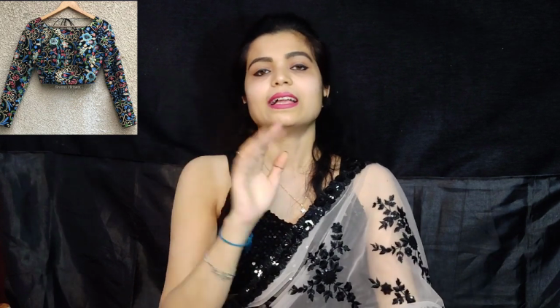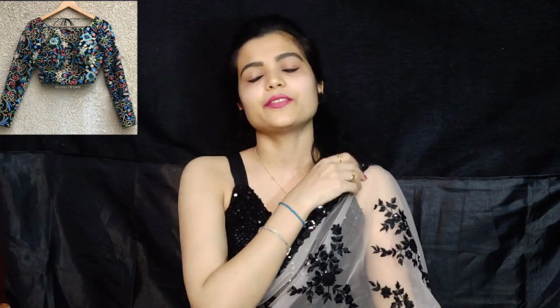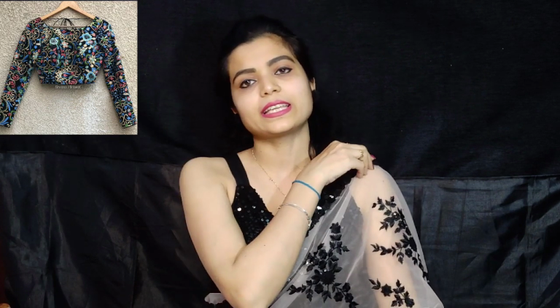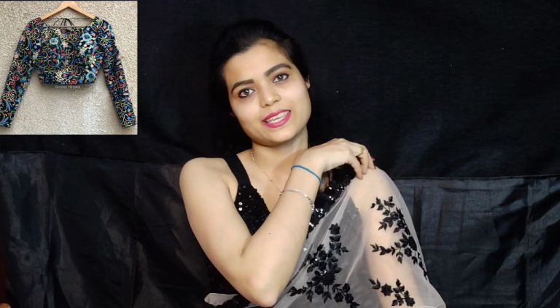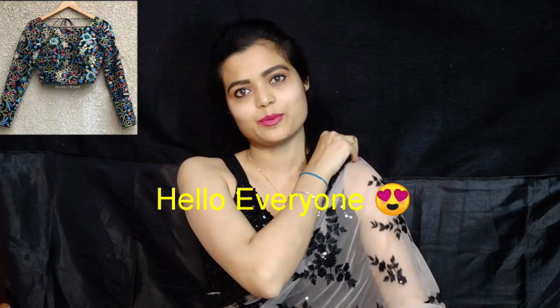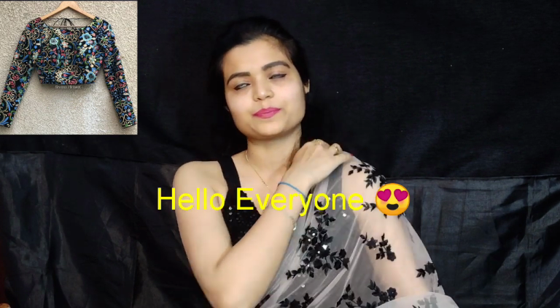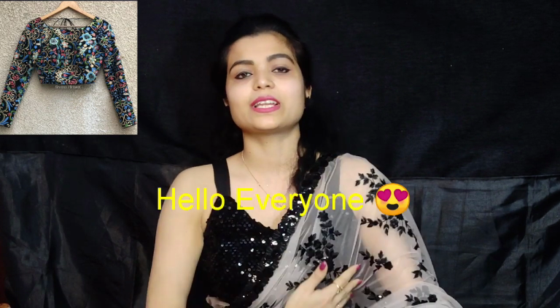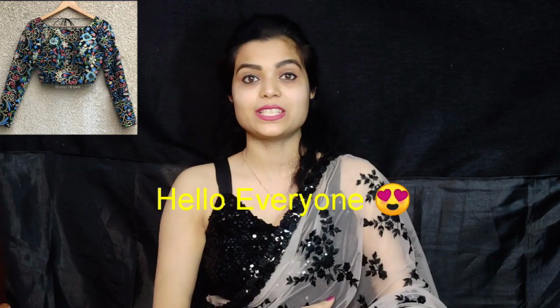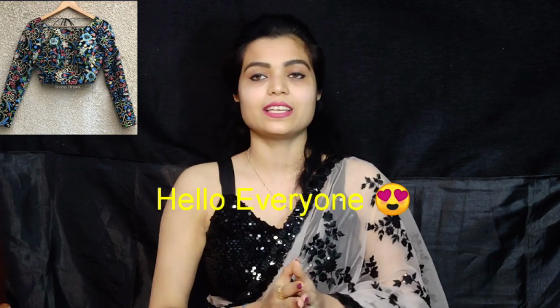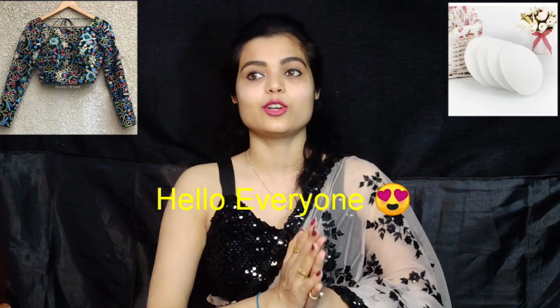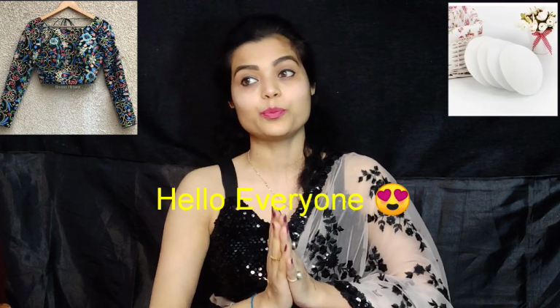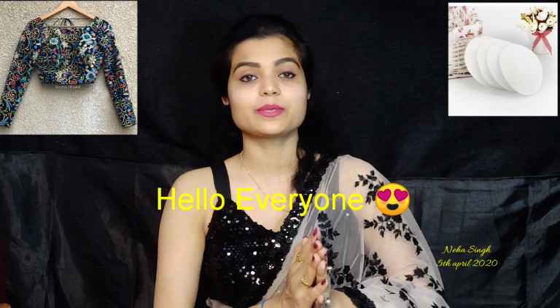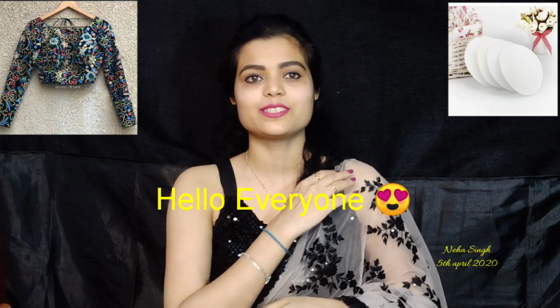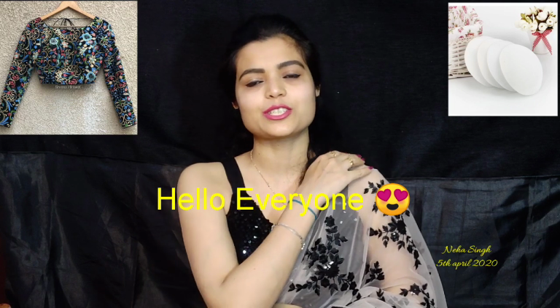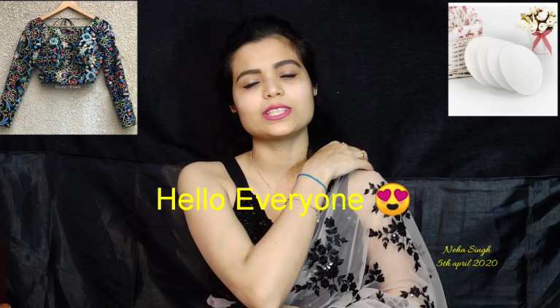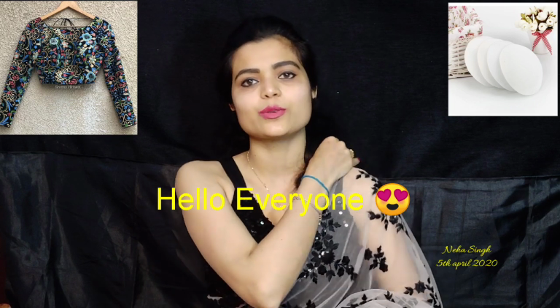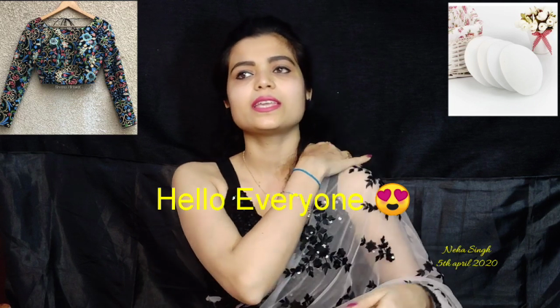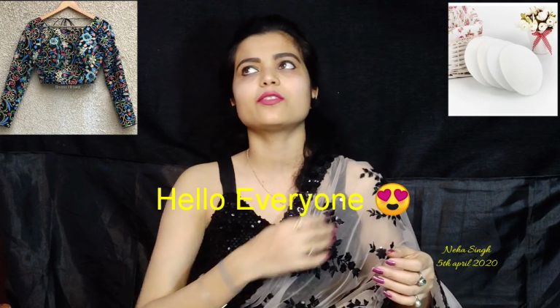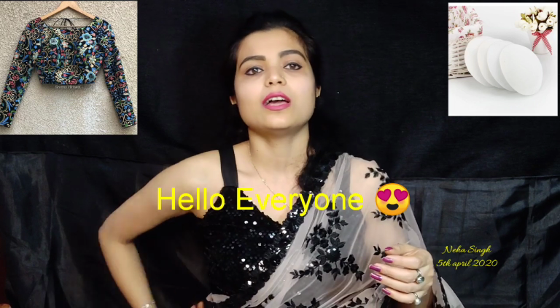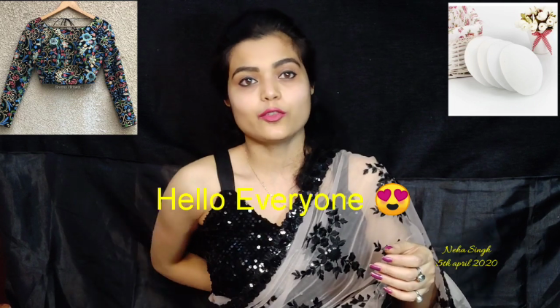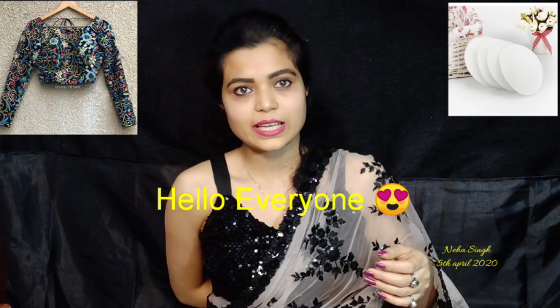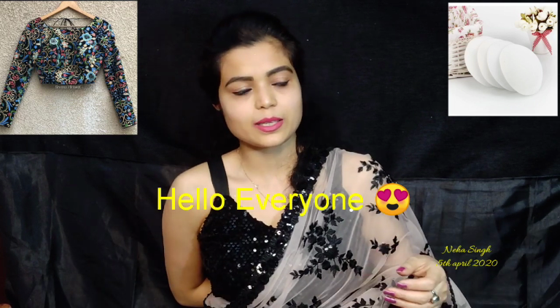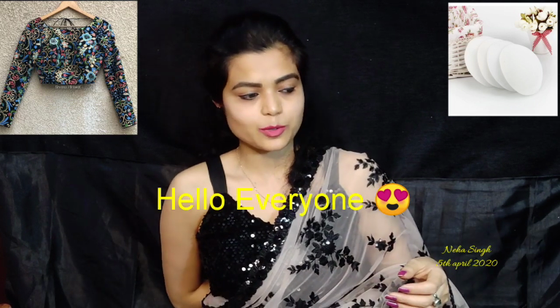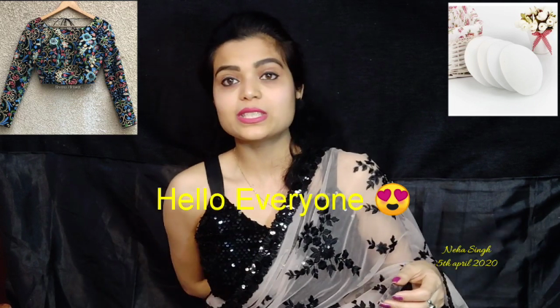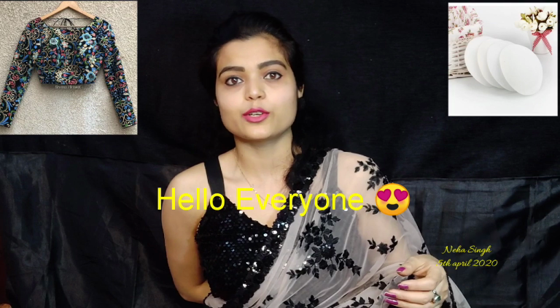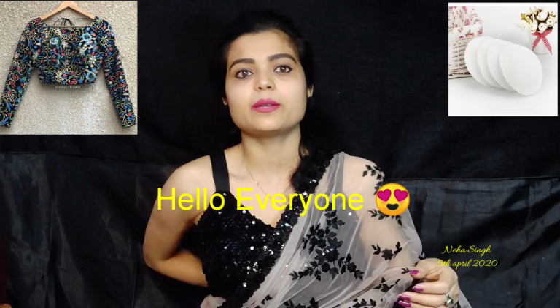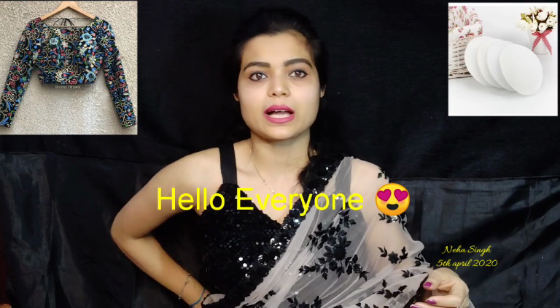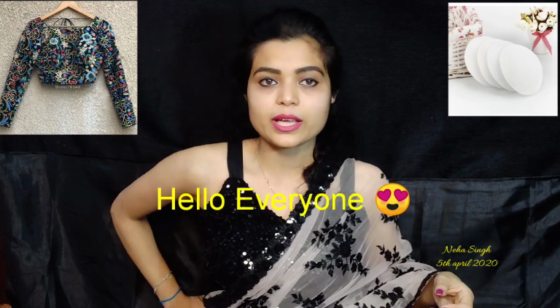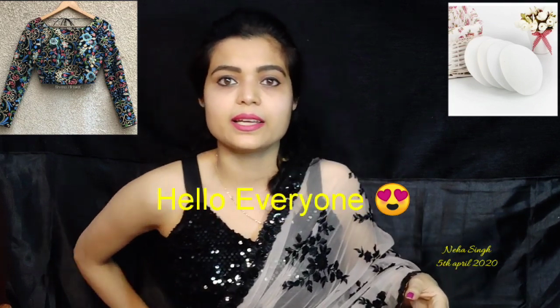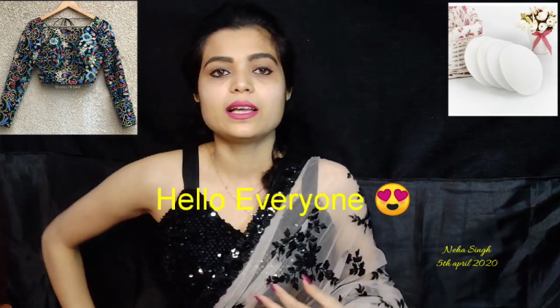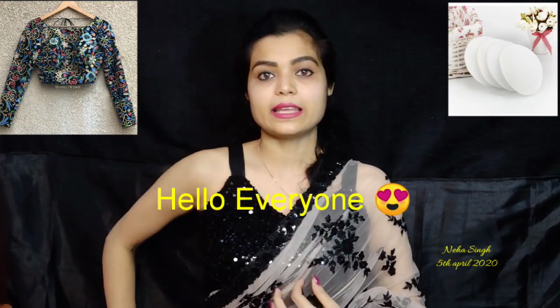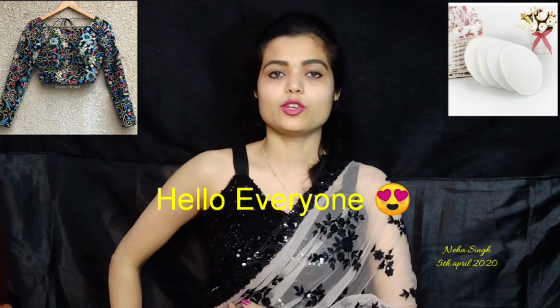Hello everyone, how are you? Welcome to my channel and hope that you will all be good. This is not for selling — I will not sell something, but I will share an idea for this video.